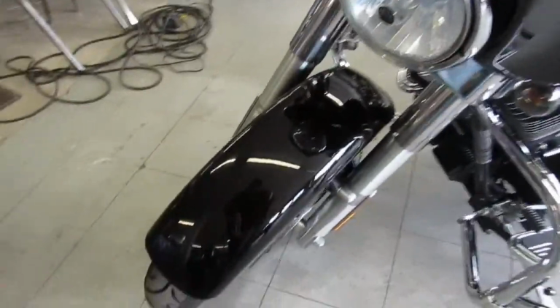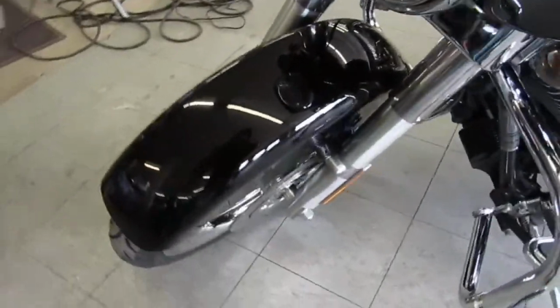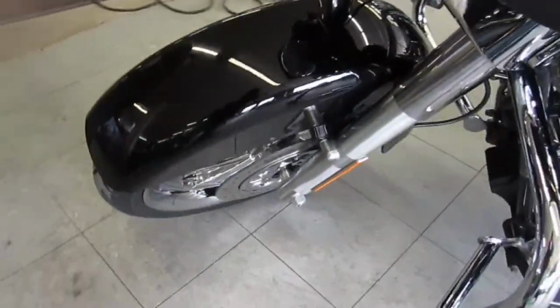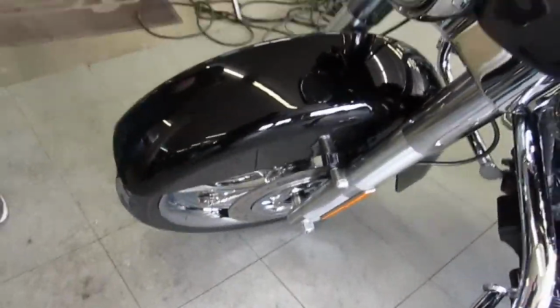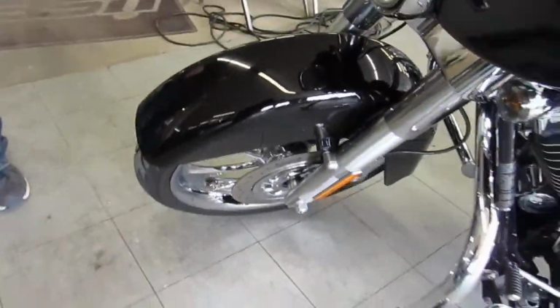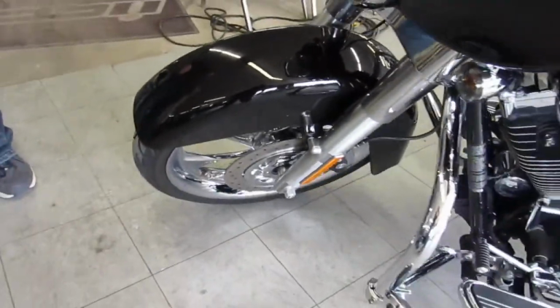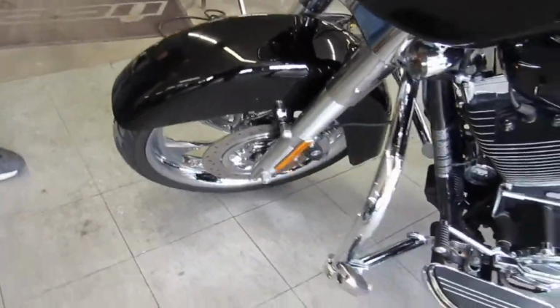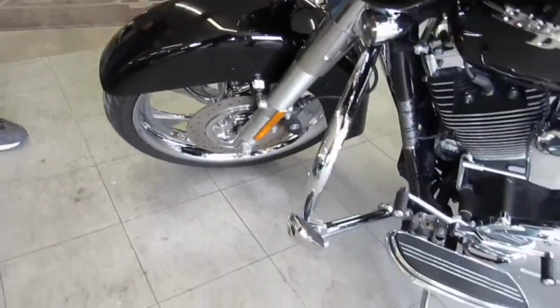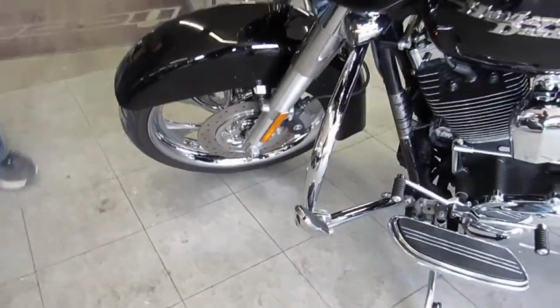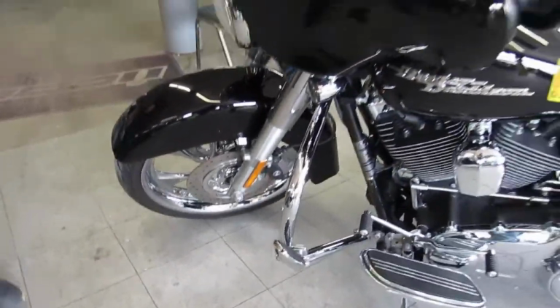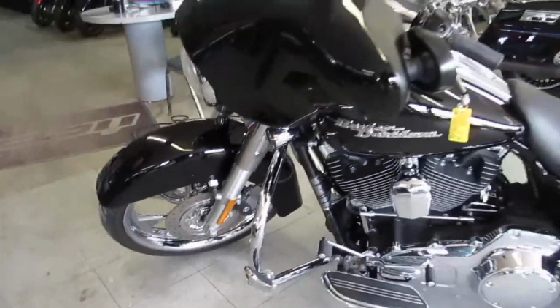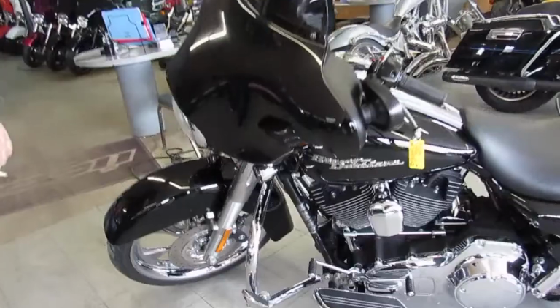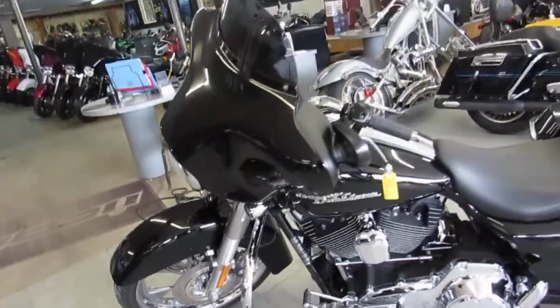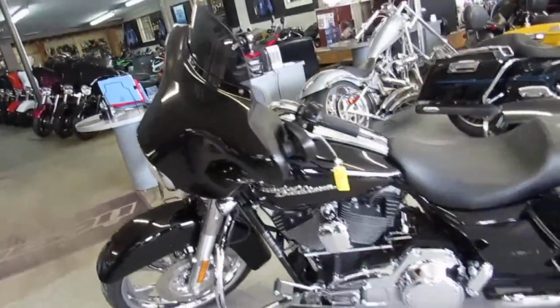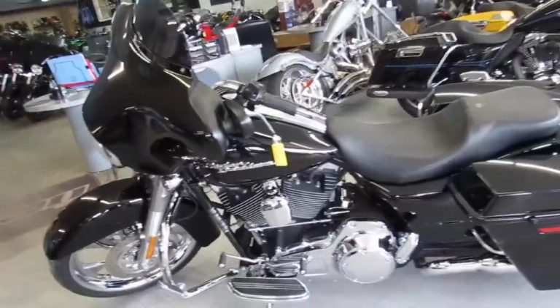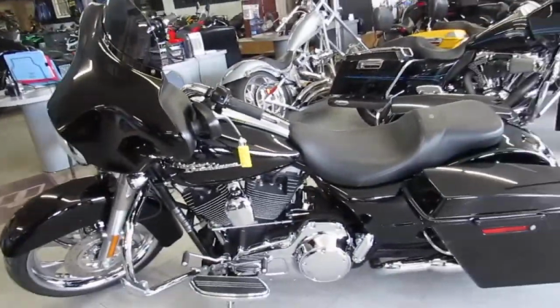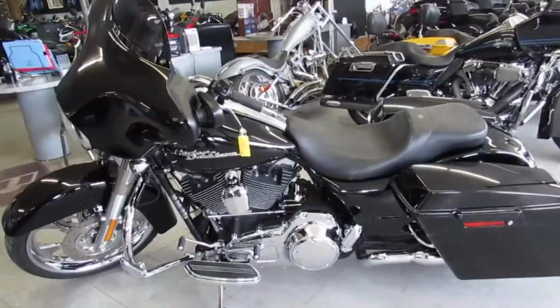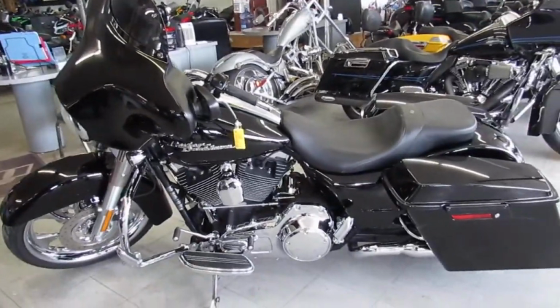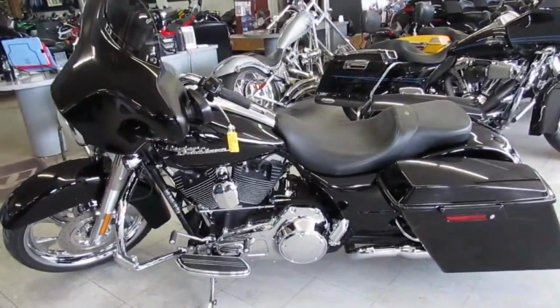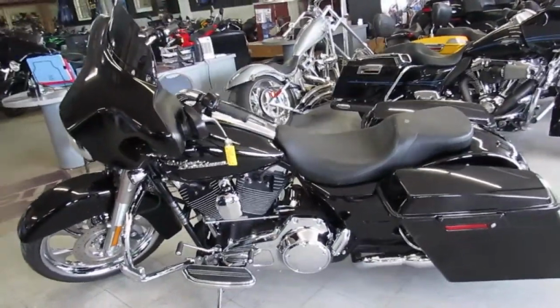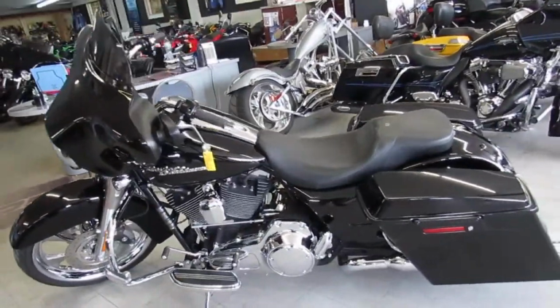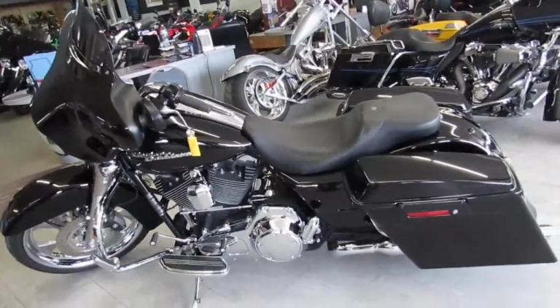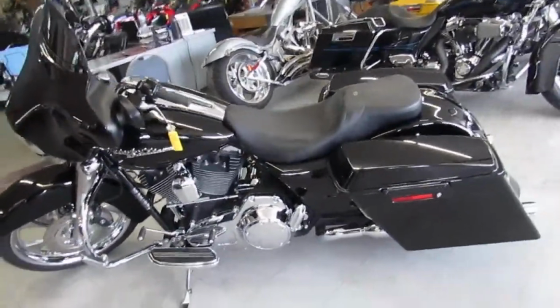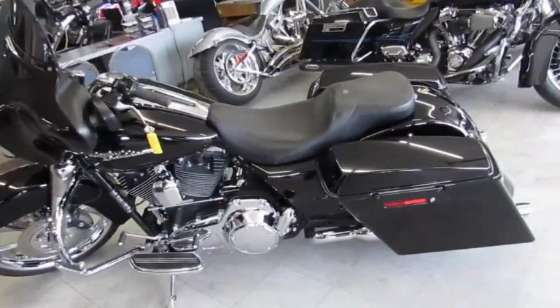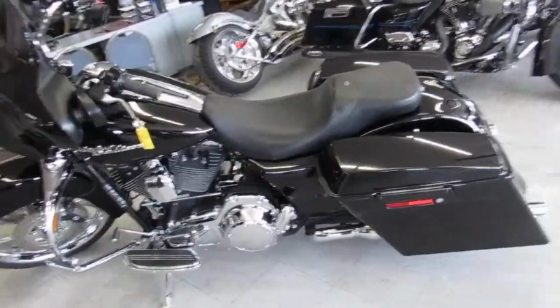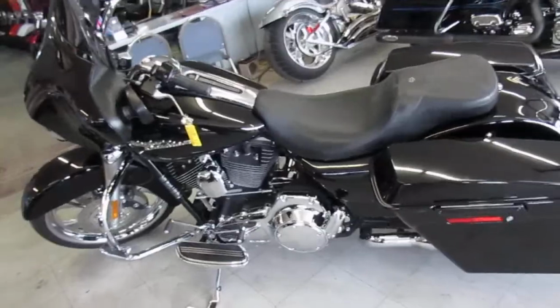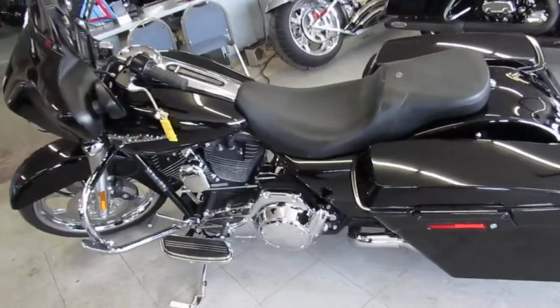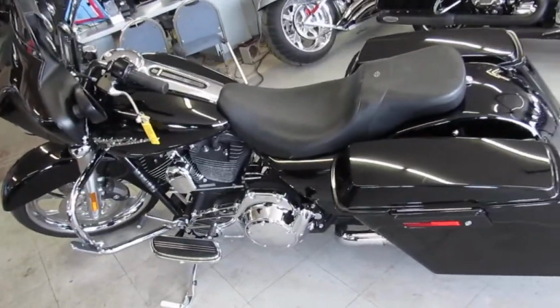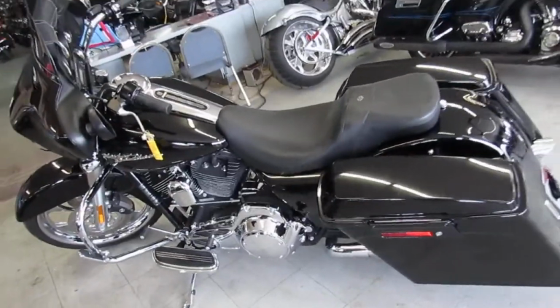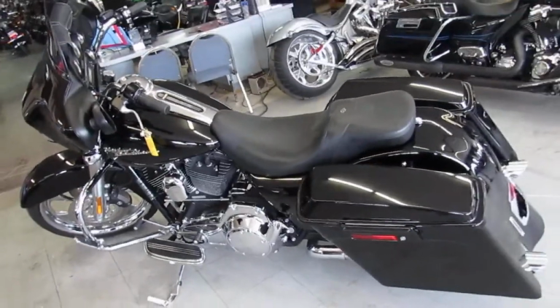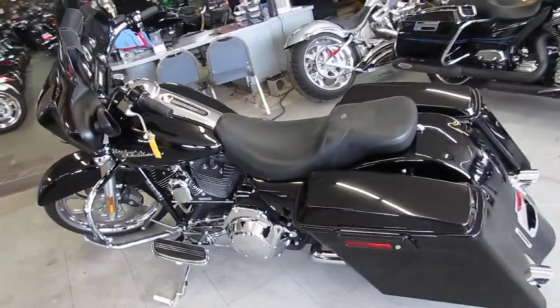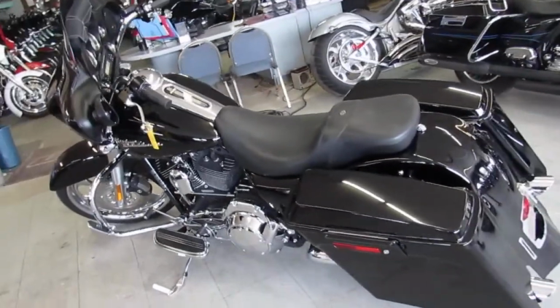This 2009 Street Glide is guaranteed to turn heads everywhere you go. It's got the 22 inch front chrome wheel, extended saddlebags, and only 11,149 miles. No disappointments here guys.